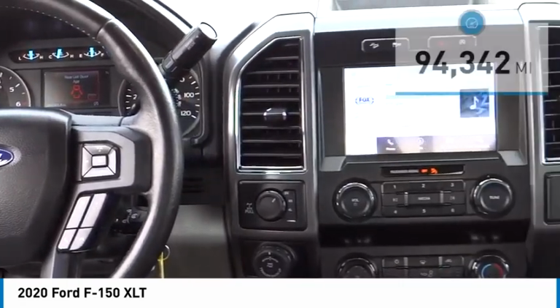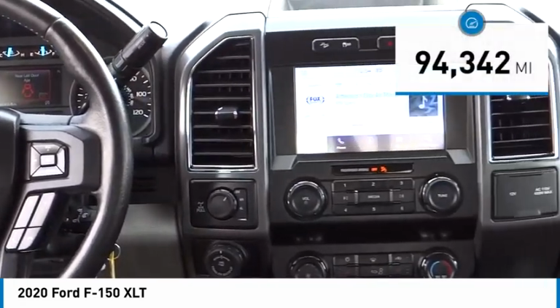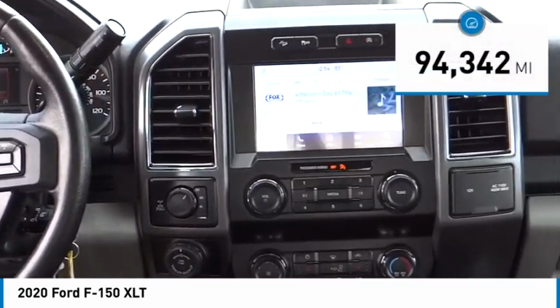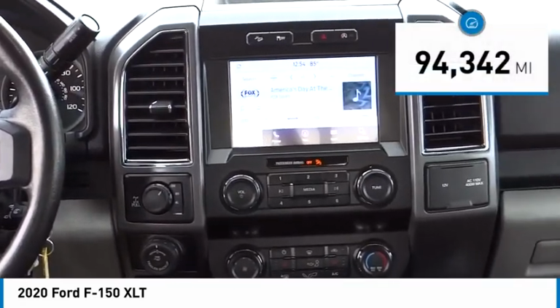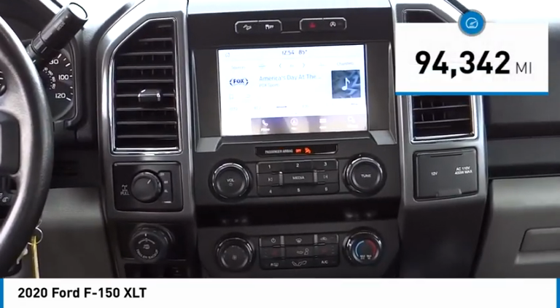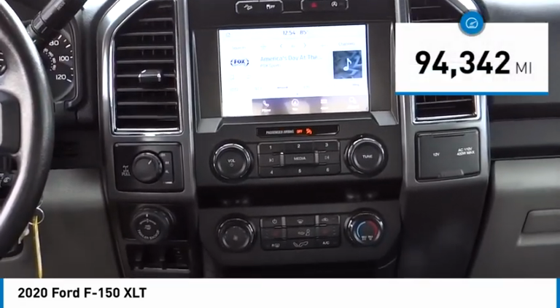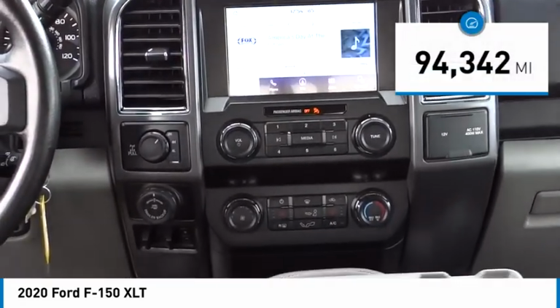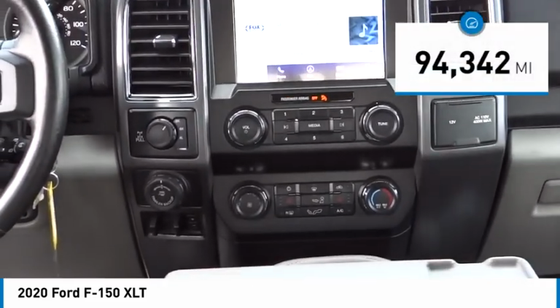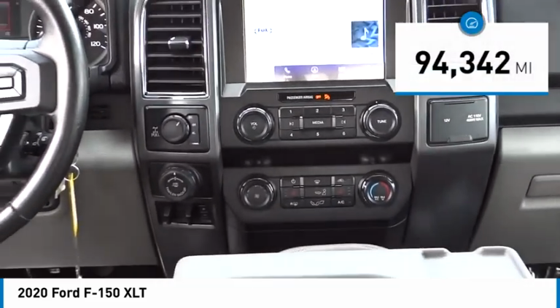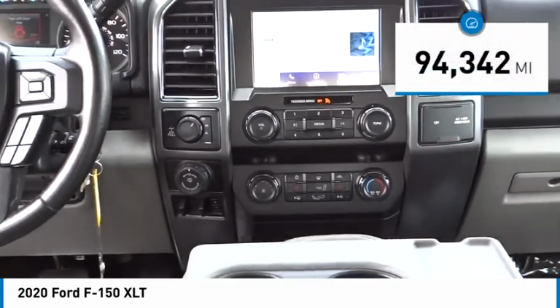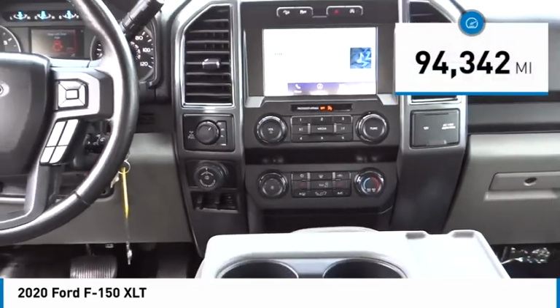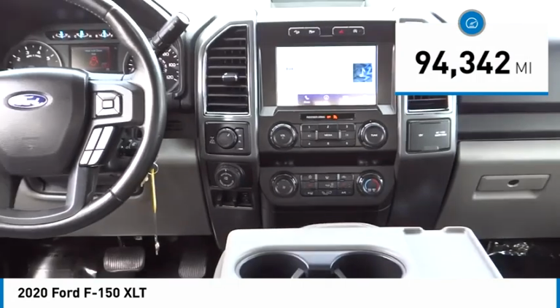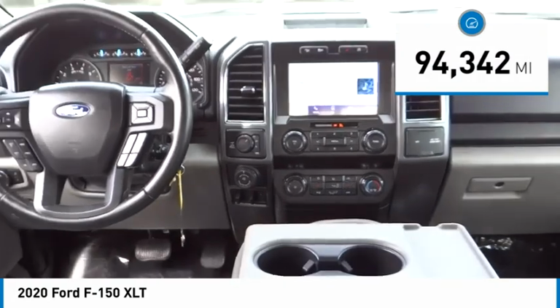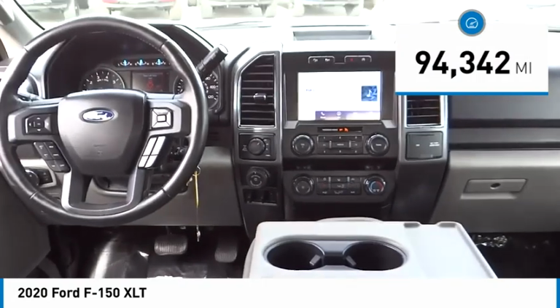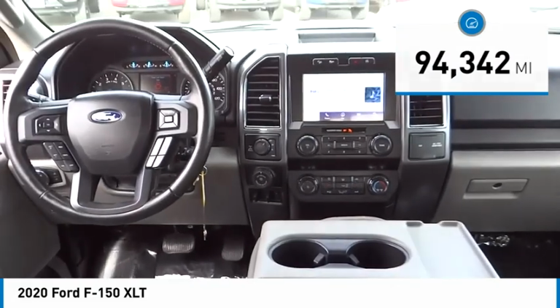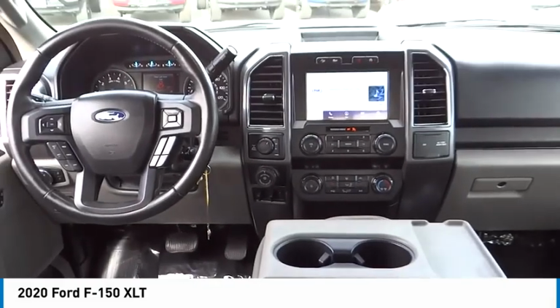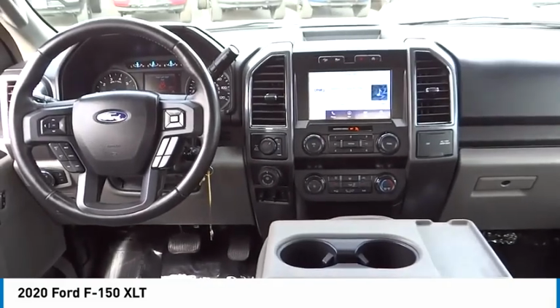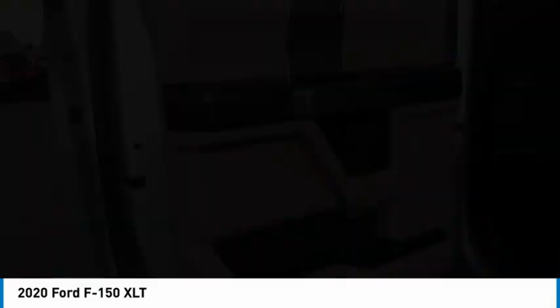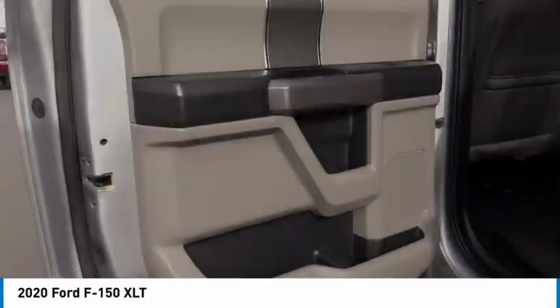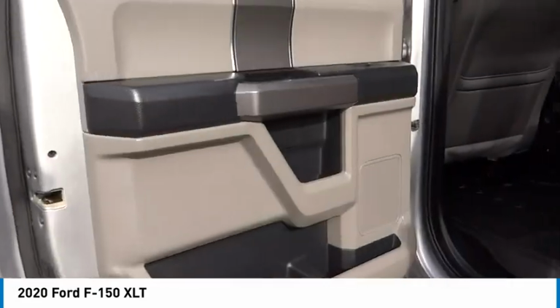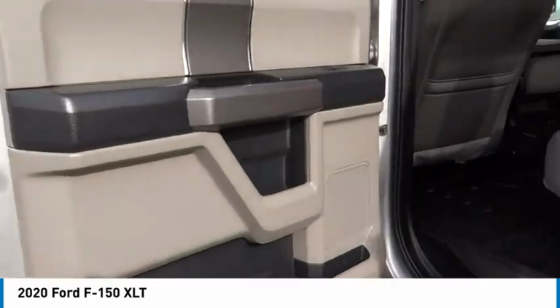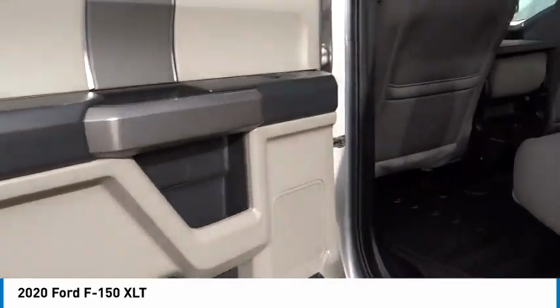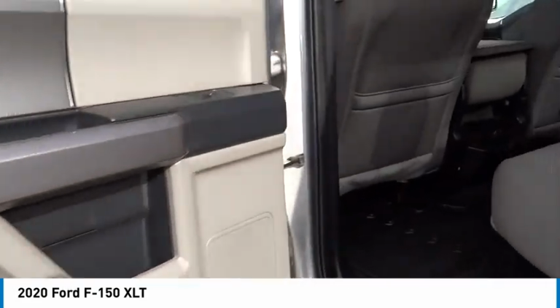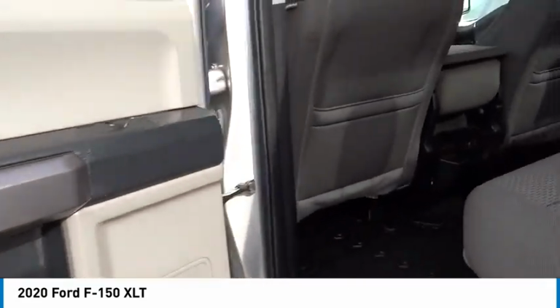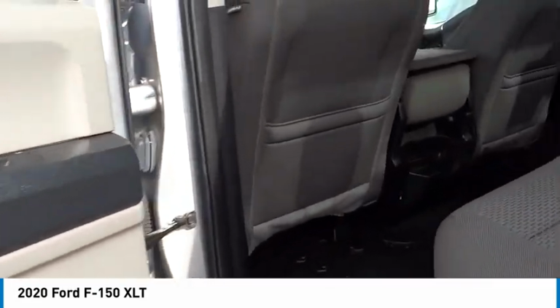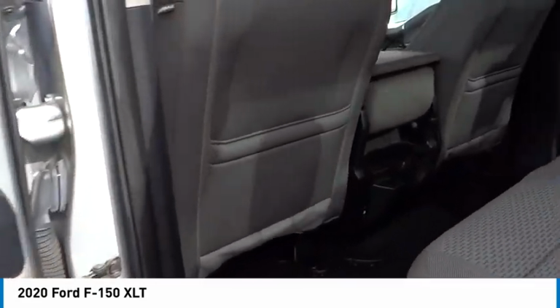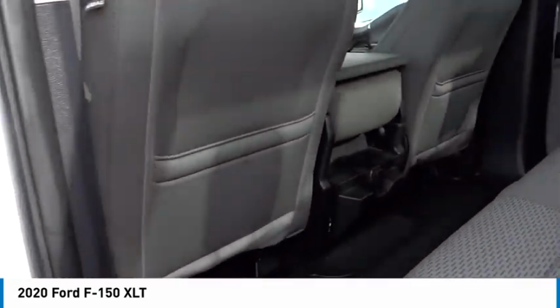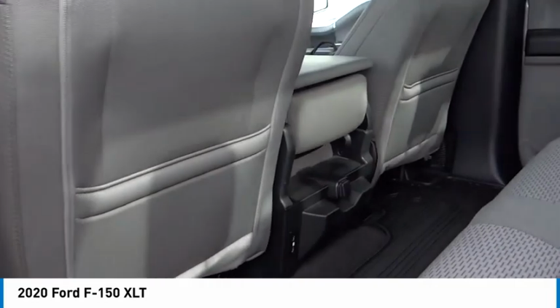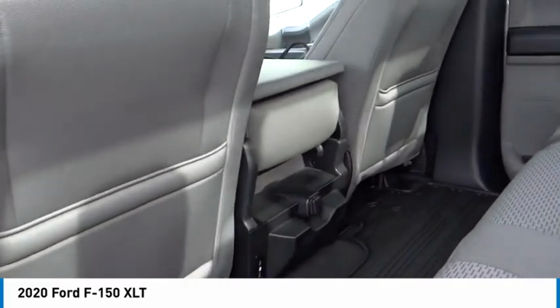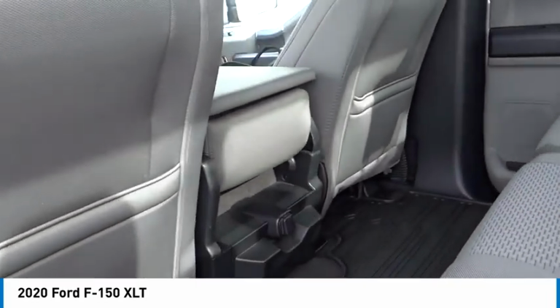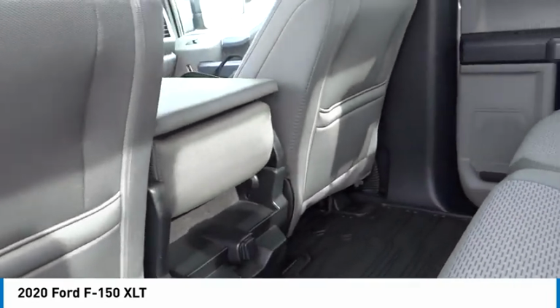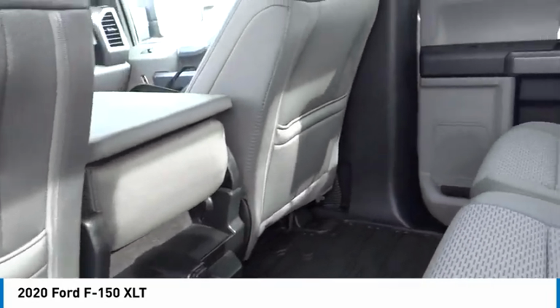This vehicle has less than 95,000 miles. This vehicle offers reliability and good looks at a great price. So come in and take a test drive today.